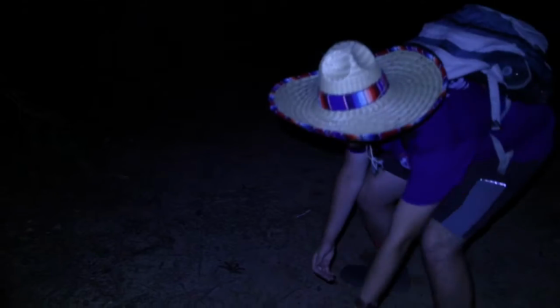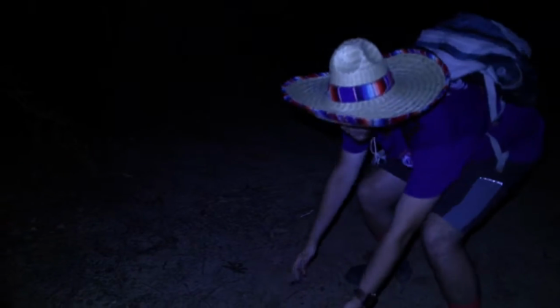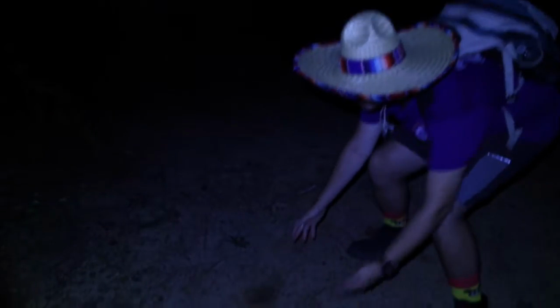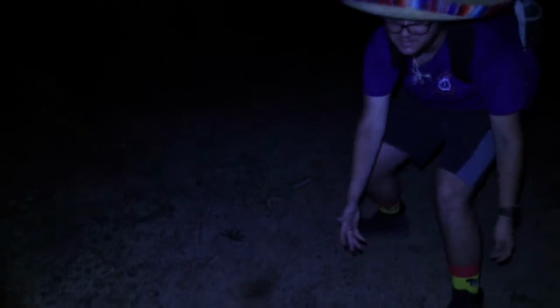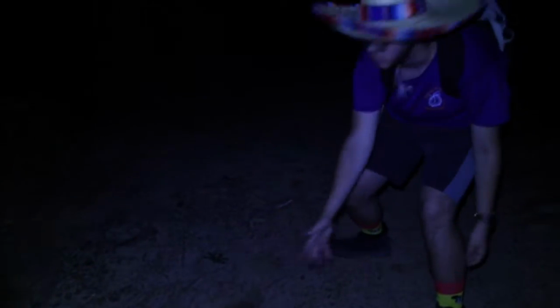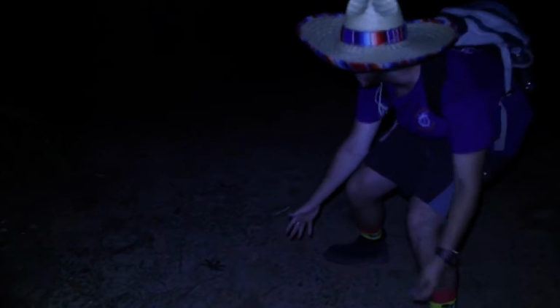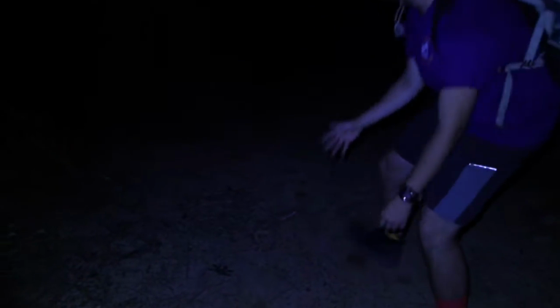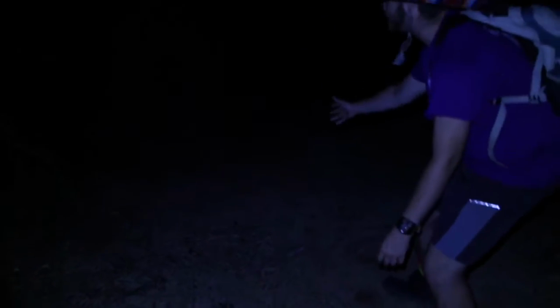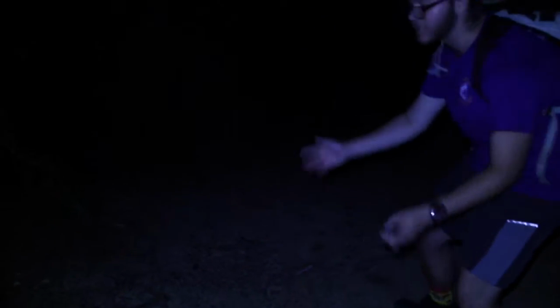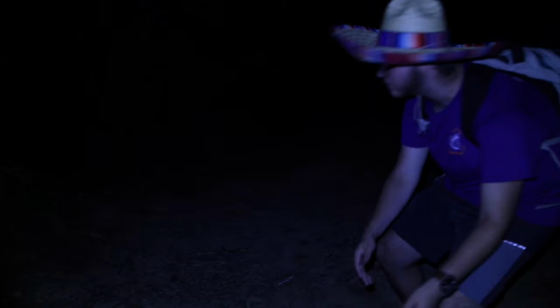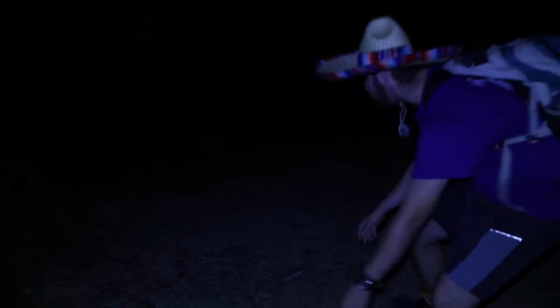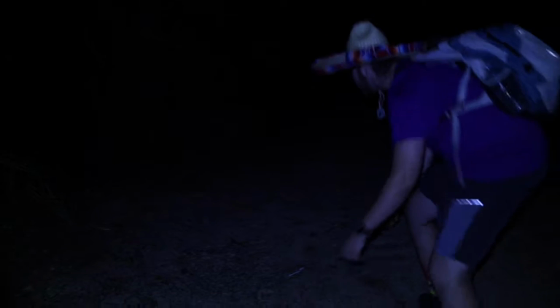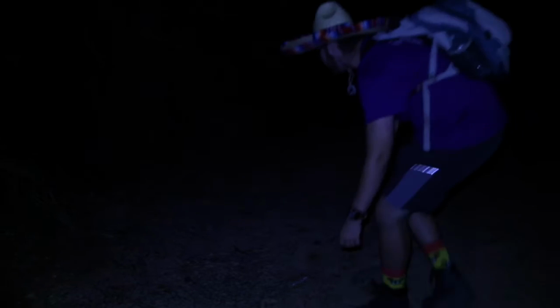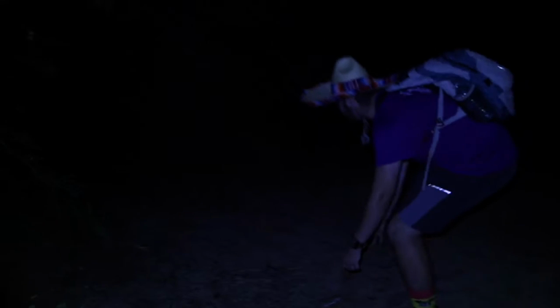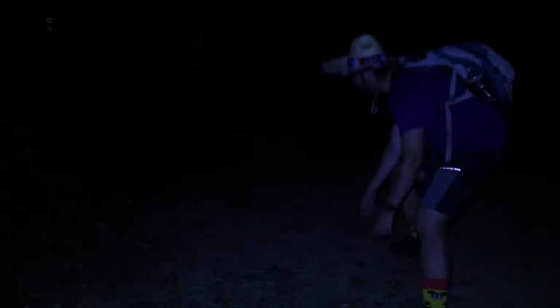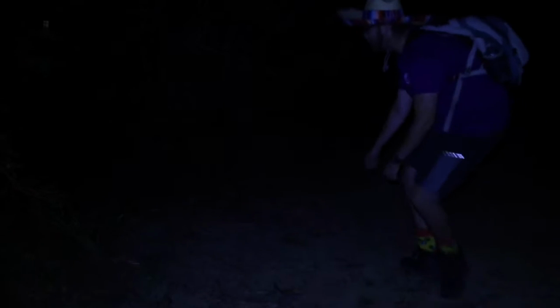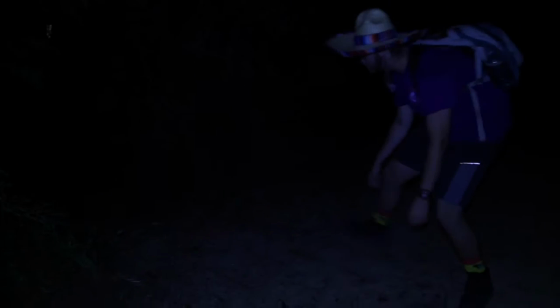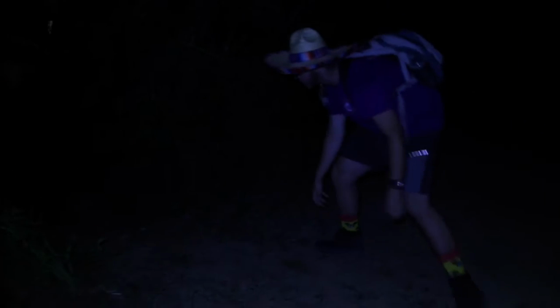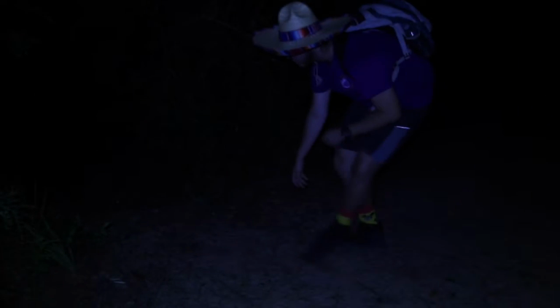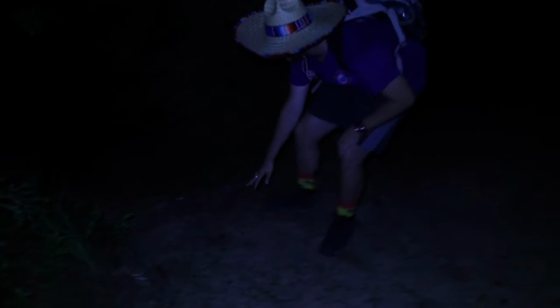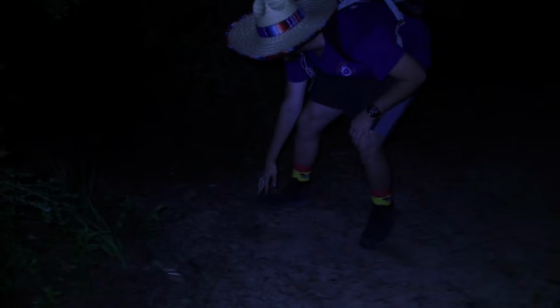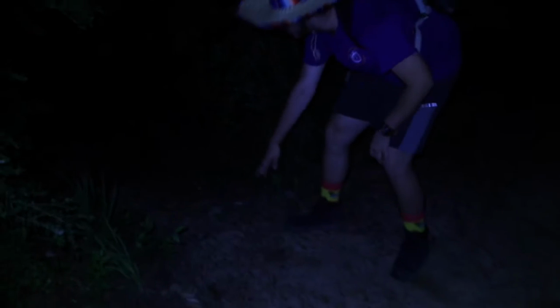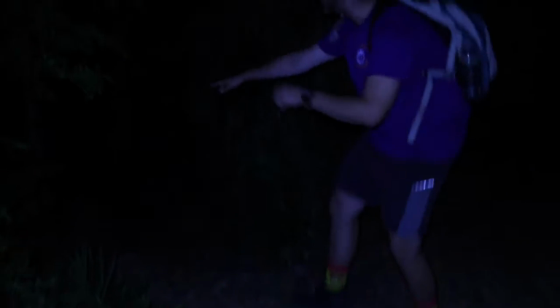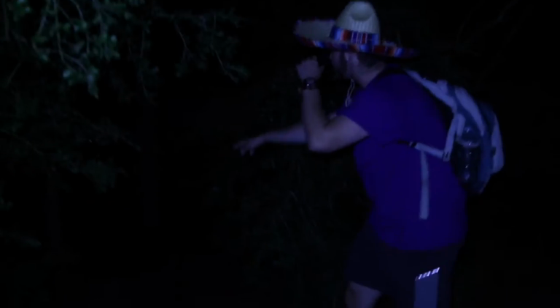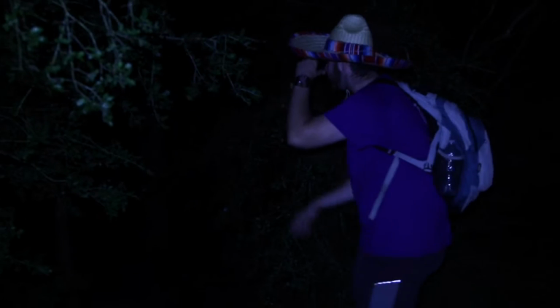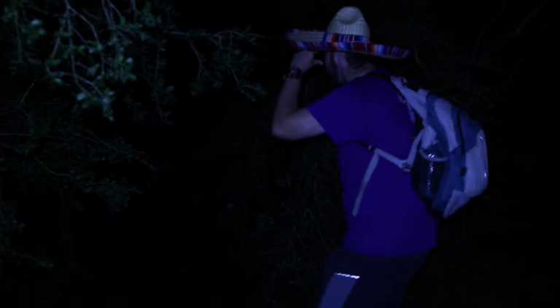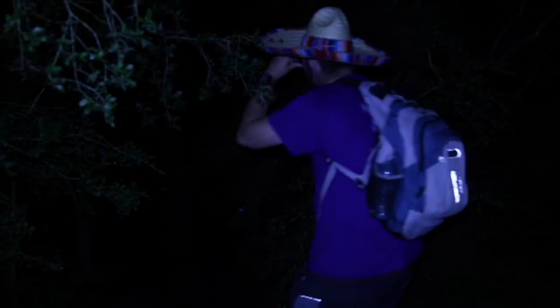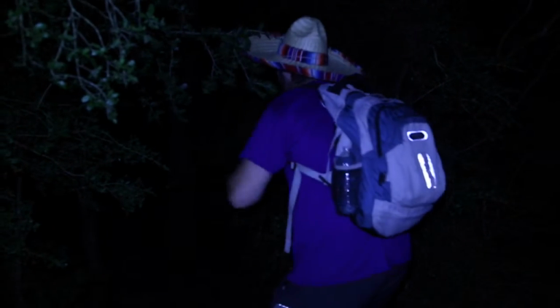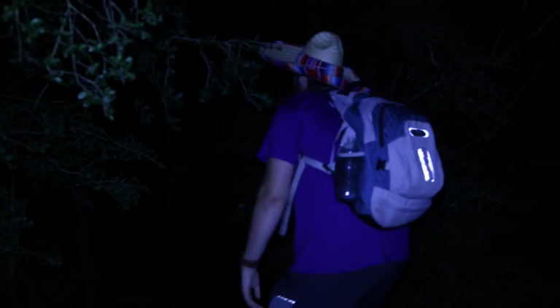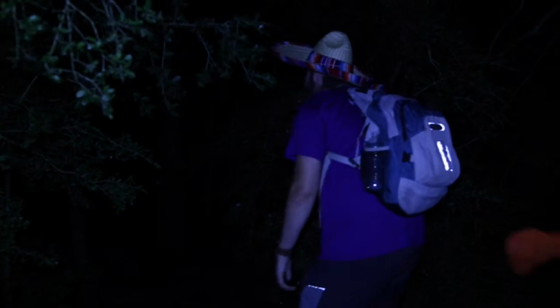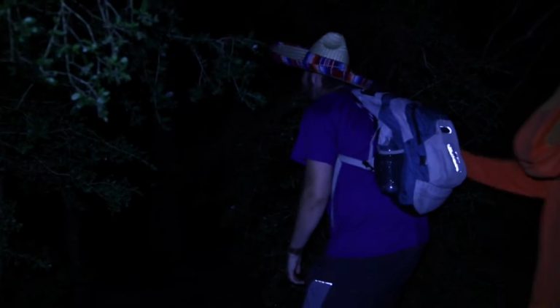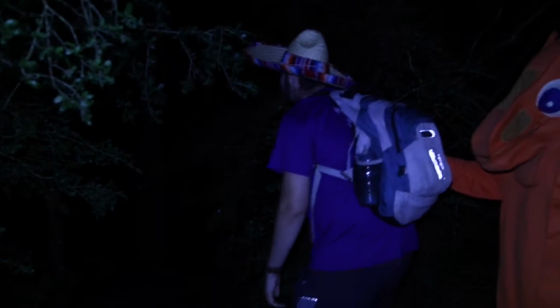Oh look! You can see some tracks. That must mean there's an animal in the woods. Let's follow him. It stopped here, so I guess it's down there. But I don't see any animals.